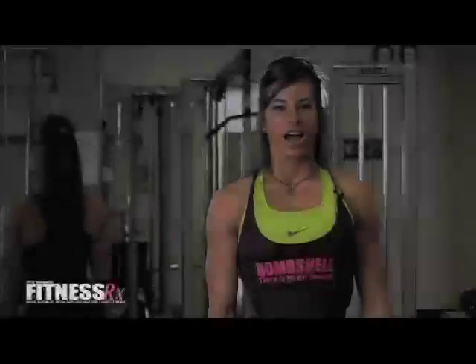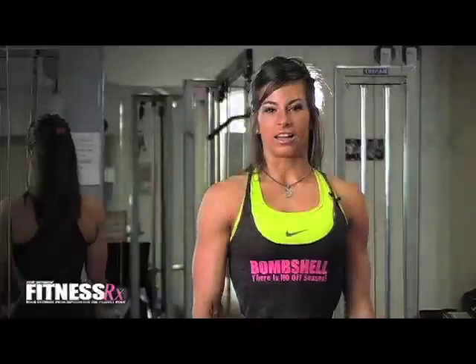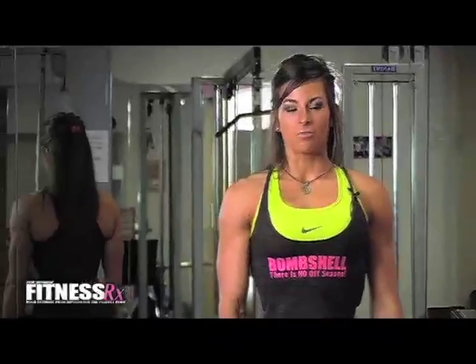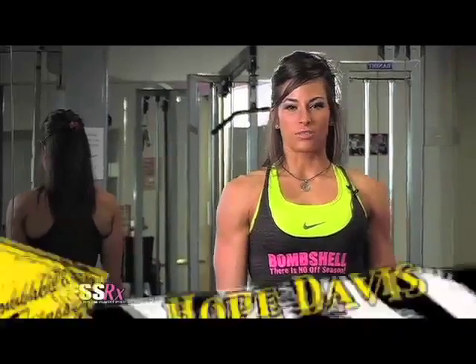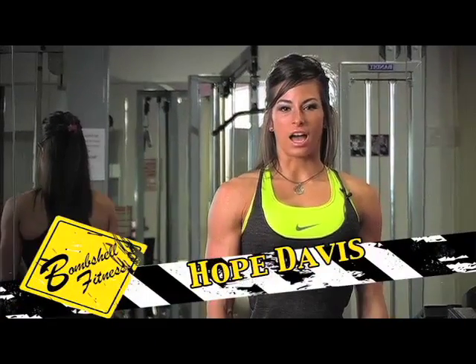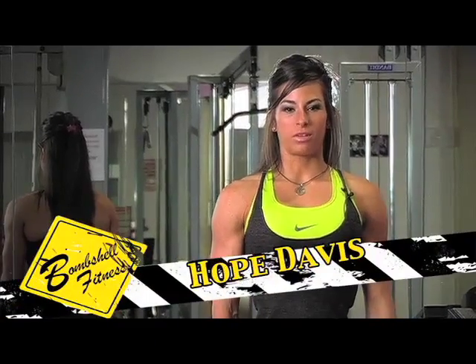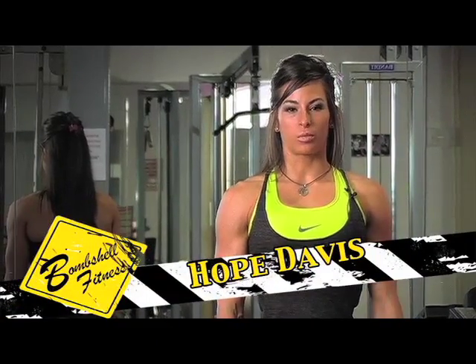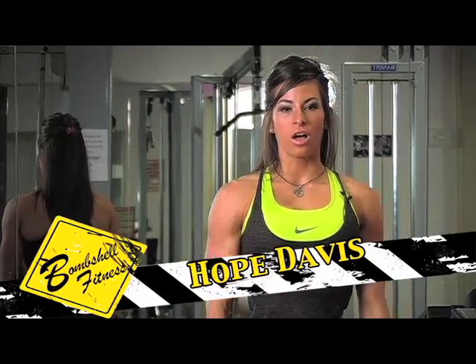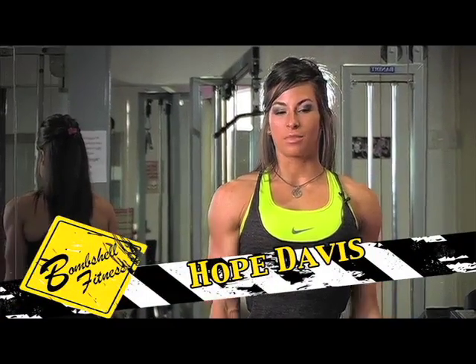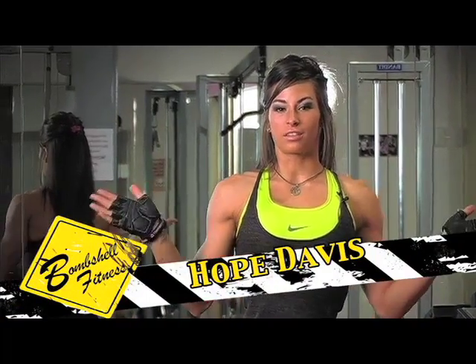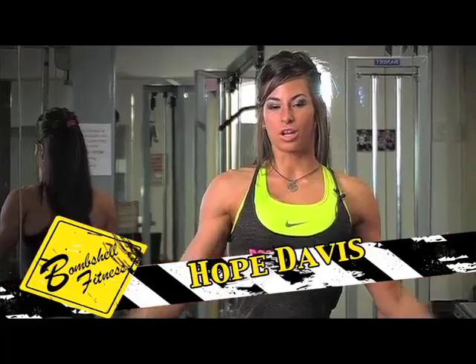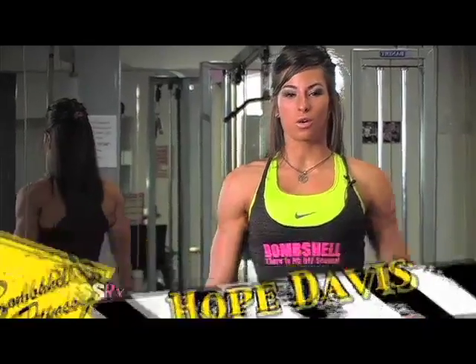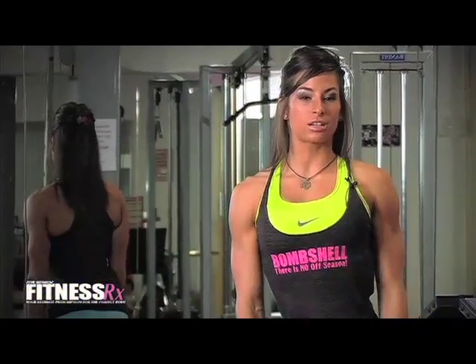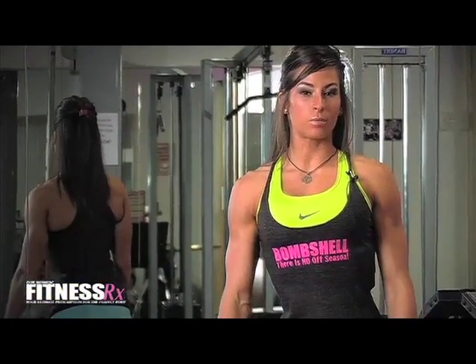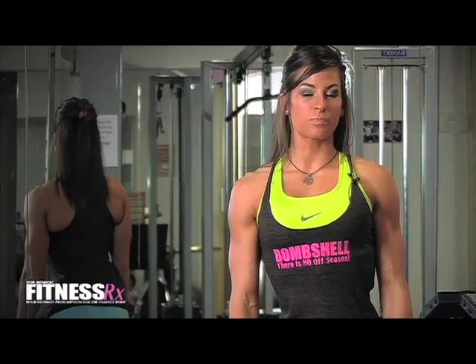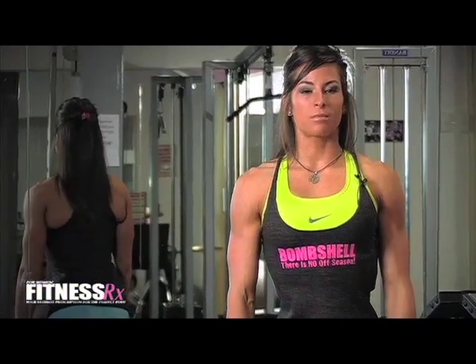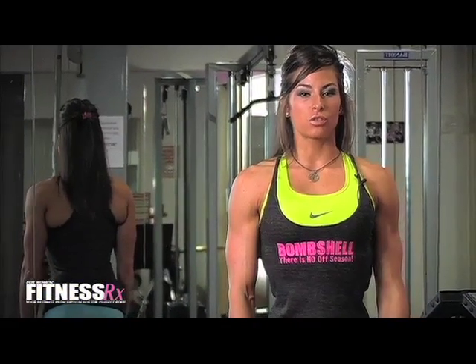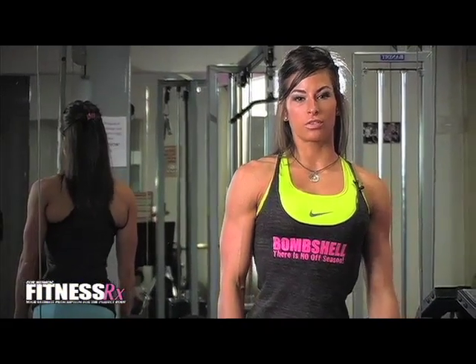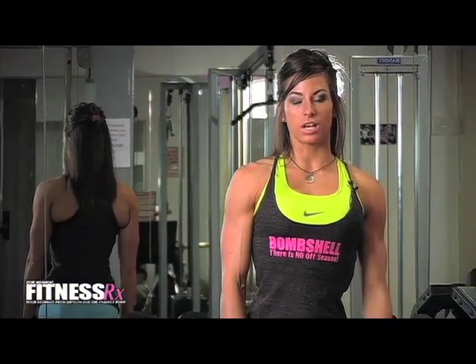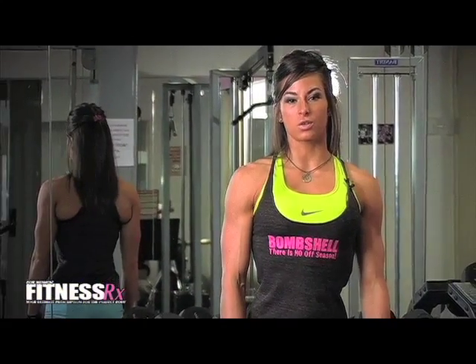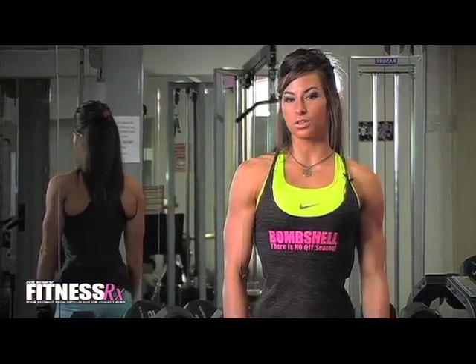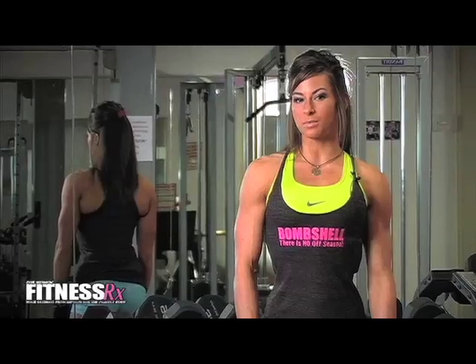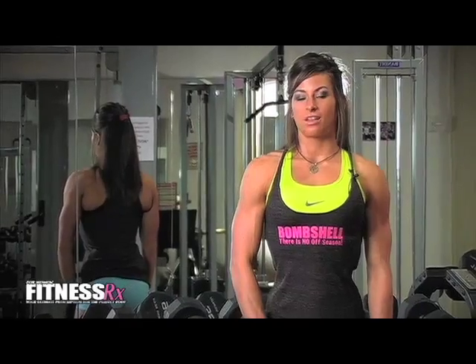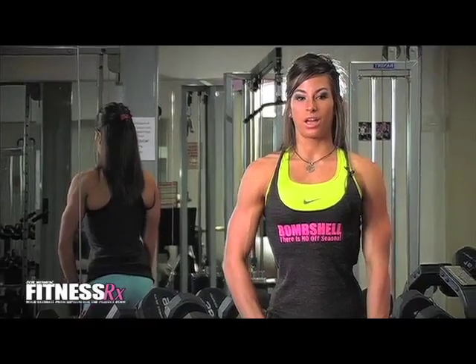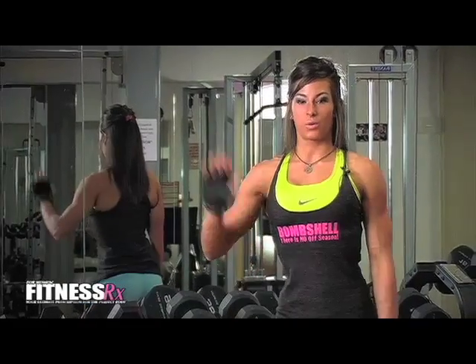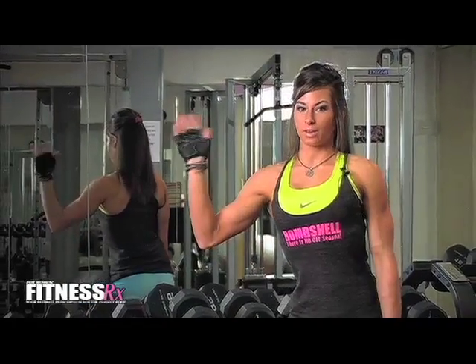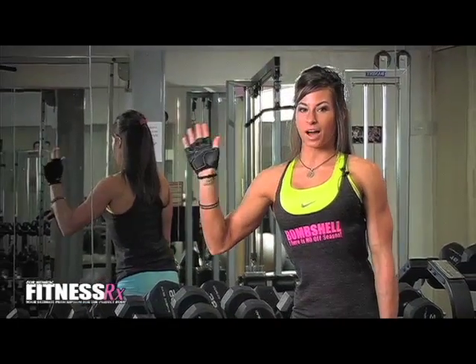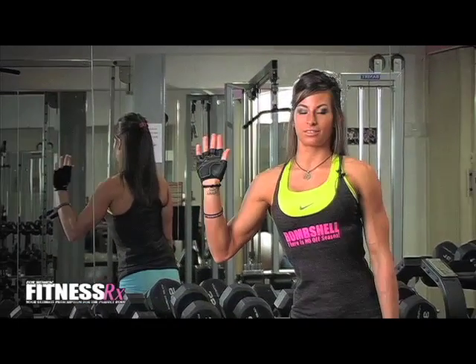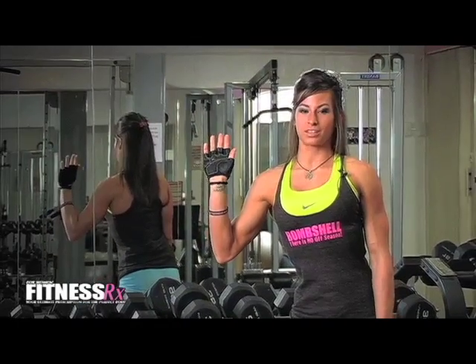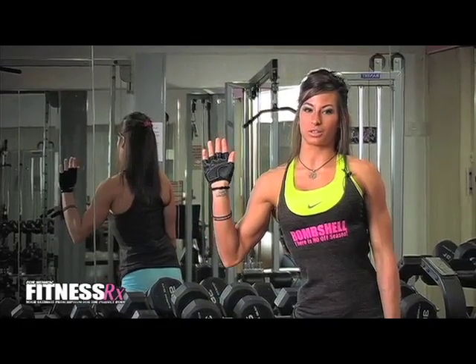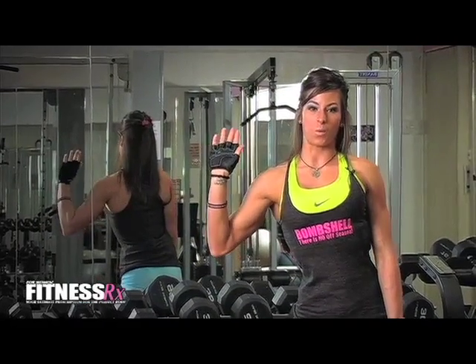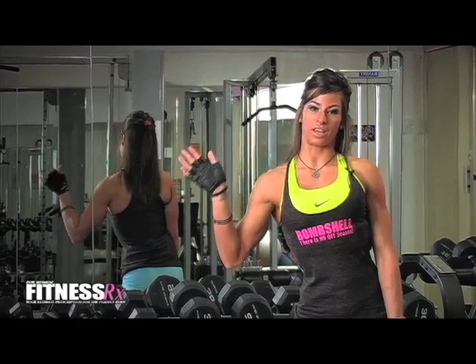Hi, I'm Hope Davis, IFBB Figure Pro, and I'm here at the Bombshell Headquarters in Daytona Beach. I'm going to show you two different exercises to work your triceps. That way, when you're waving goodbye, your triceps actually don't wave again.